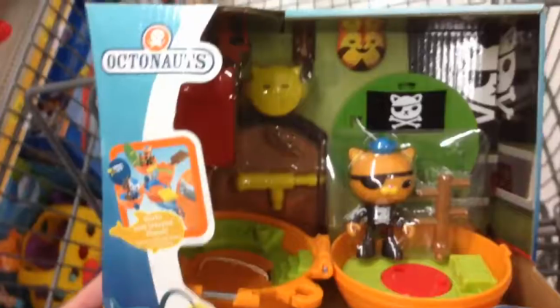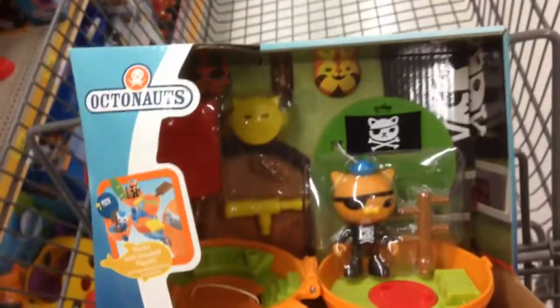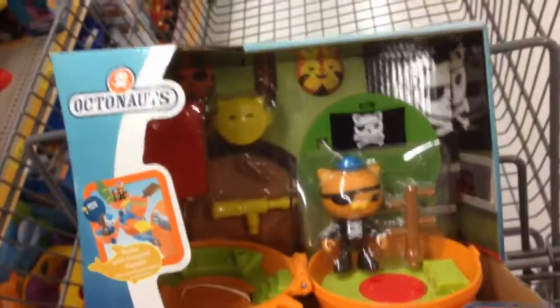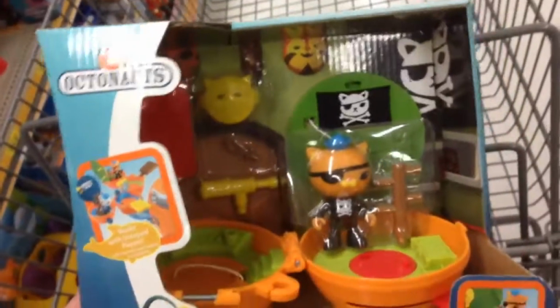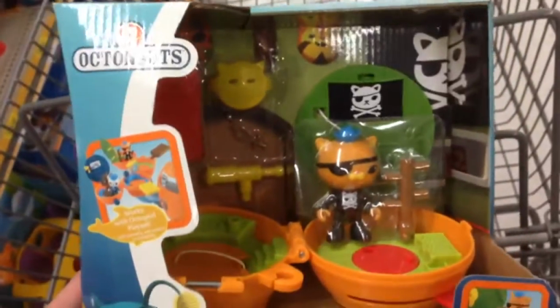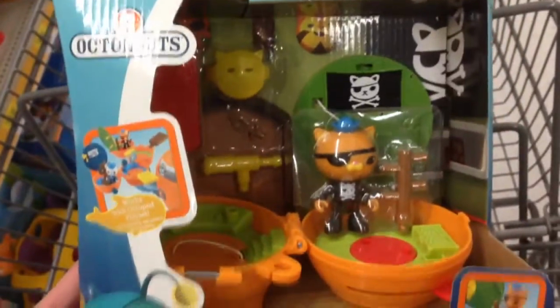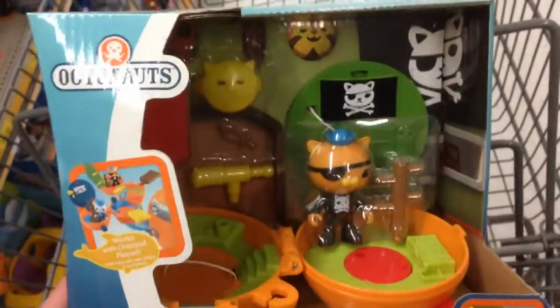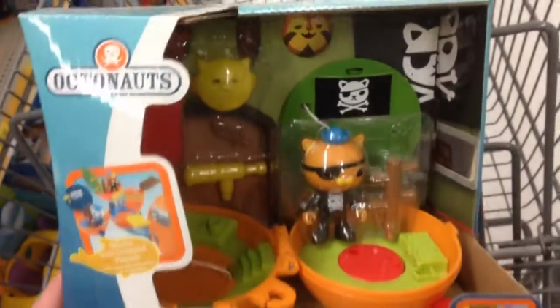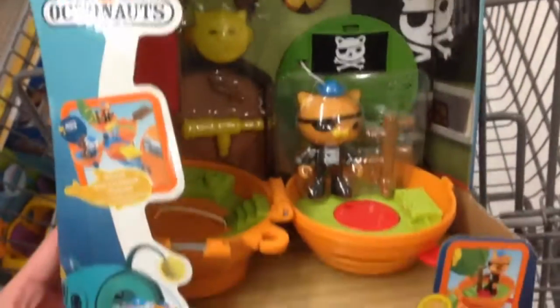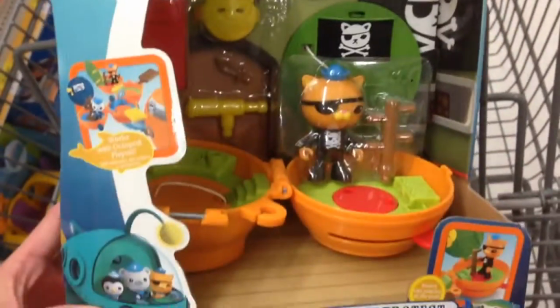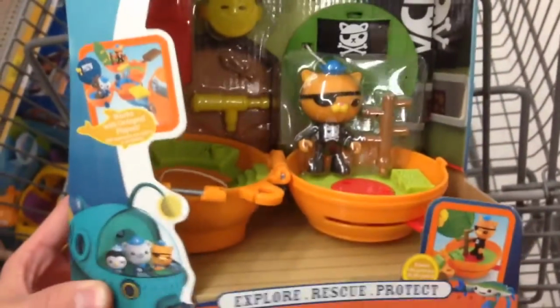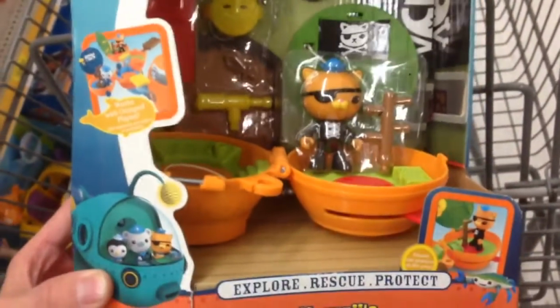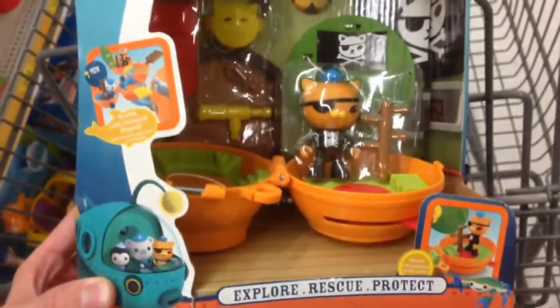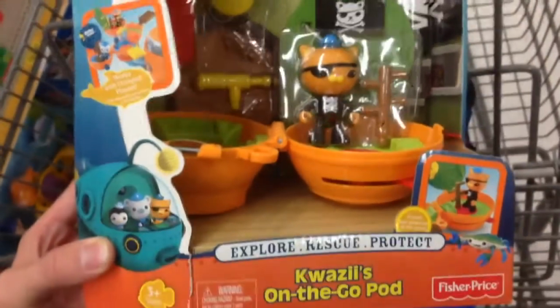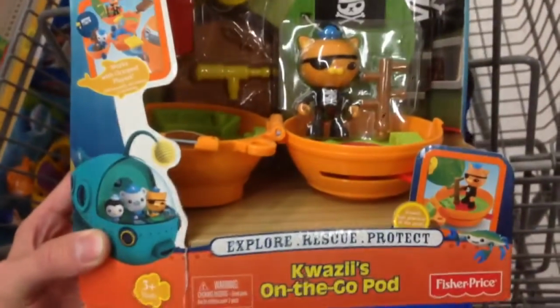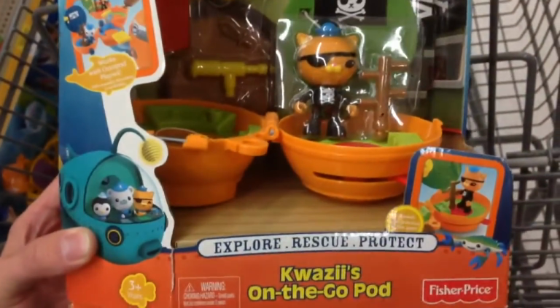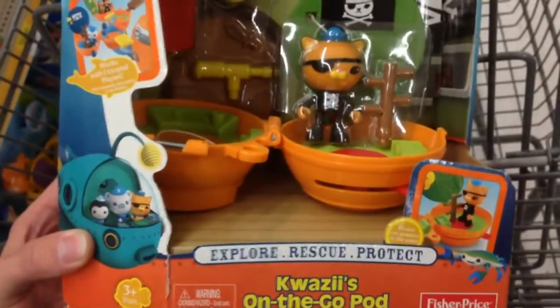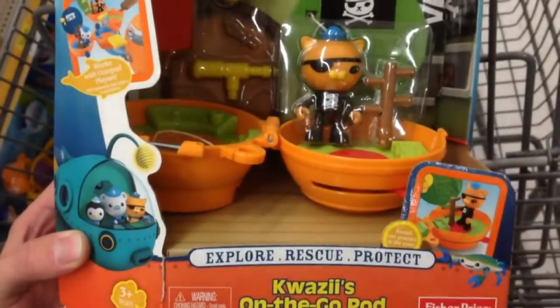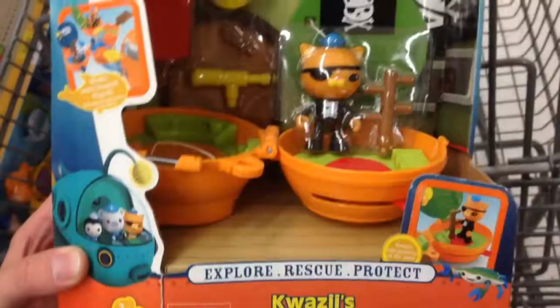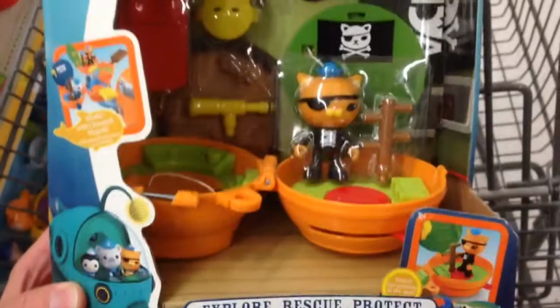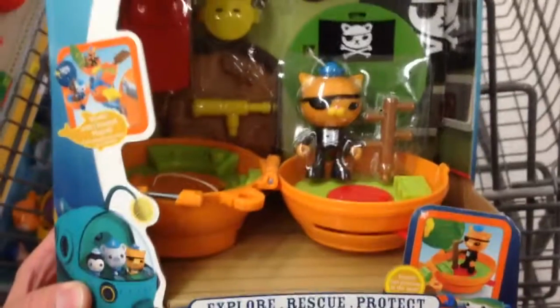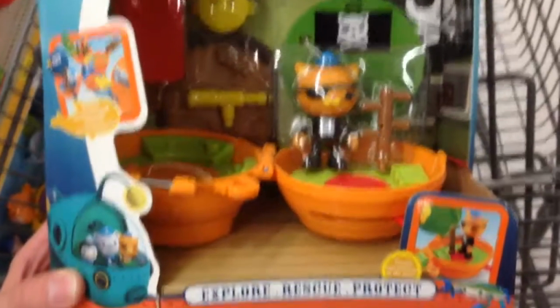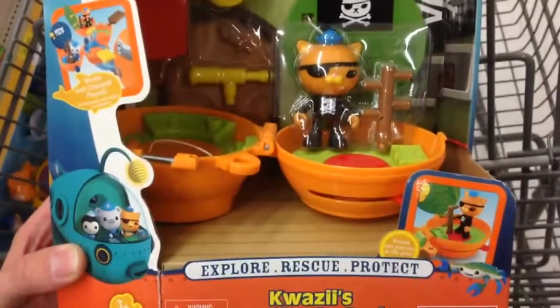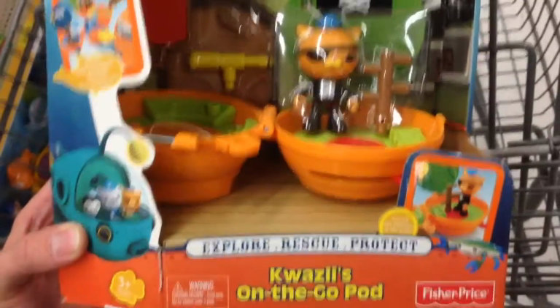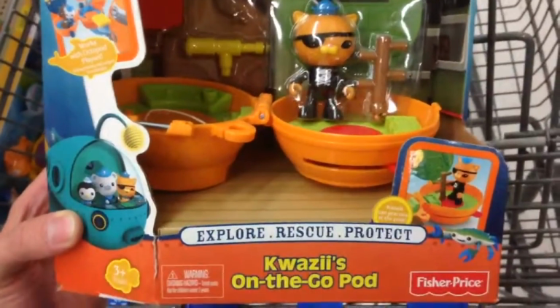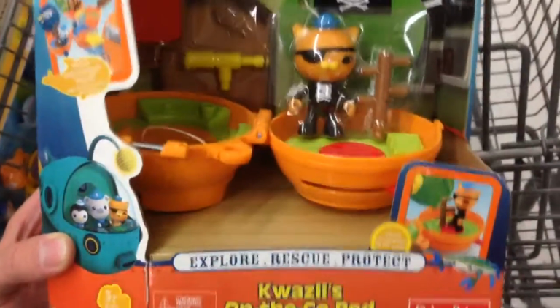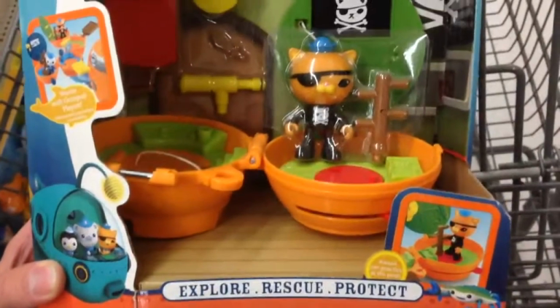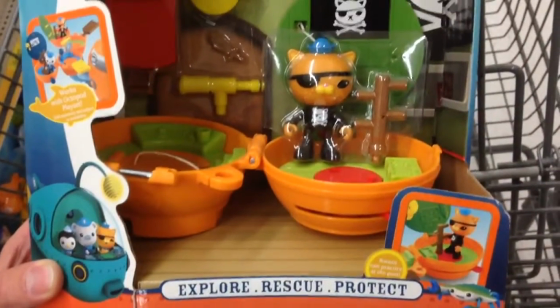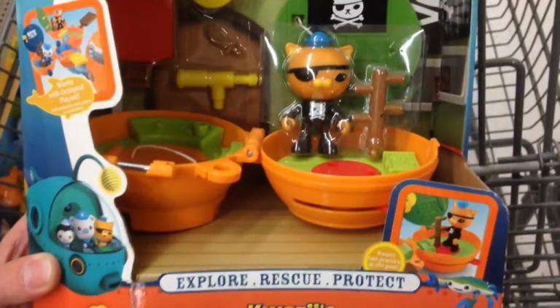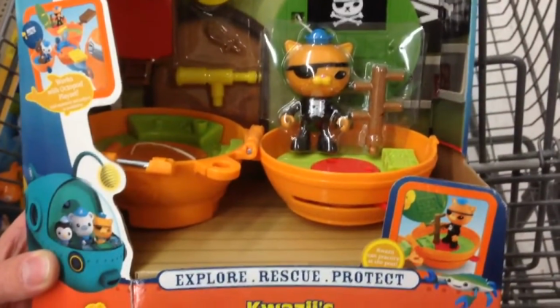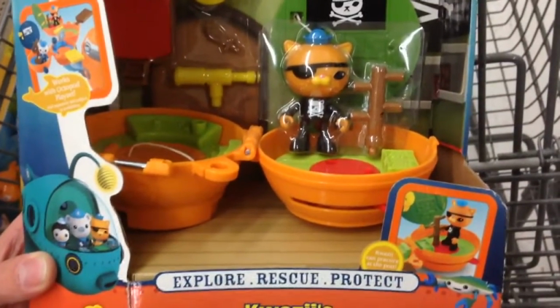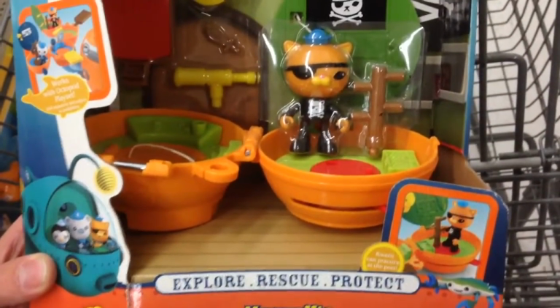Just another awesome little toy set from Octonauts — the show on Disney Junior. Fisher Price made this one. That's Quasi's on-the-go pod. Way cool.